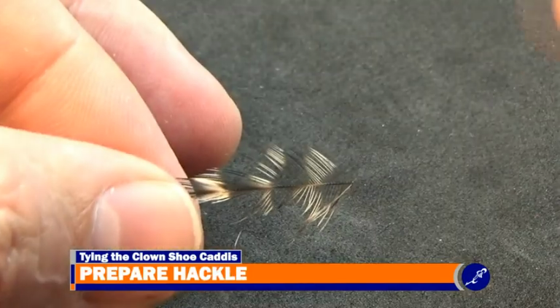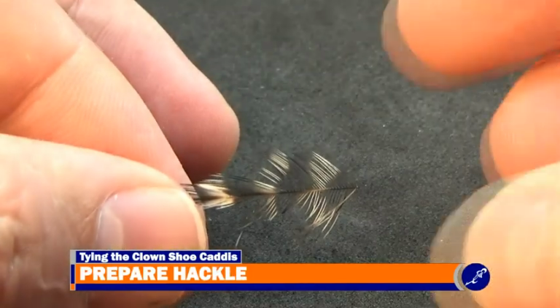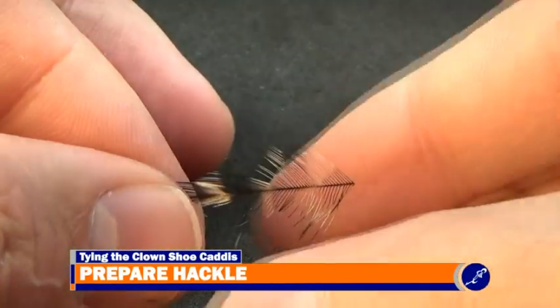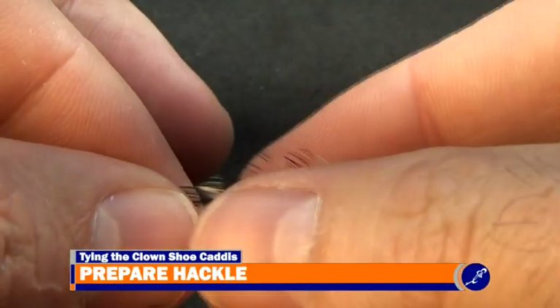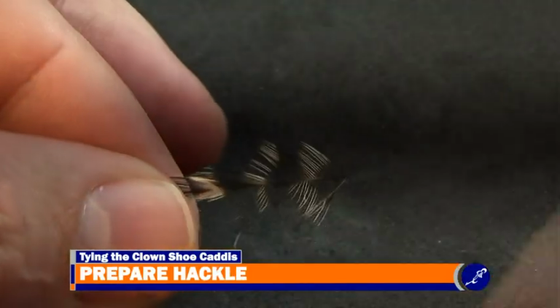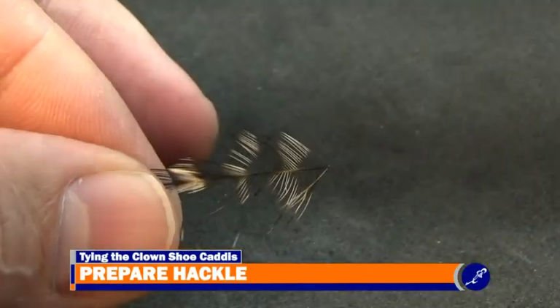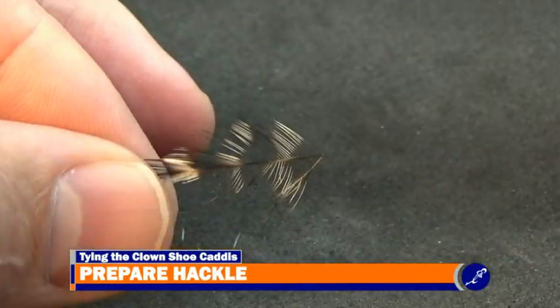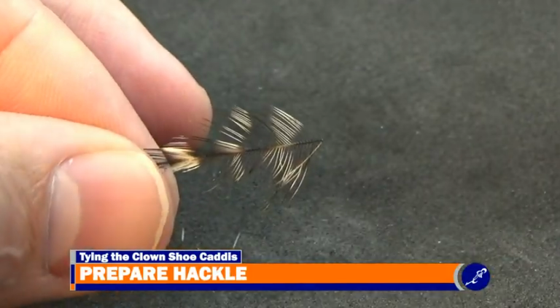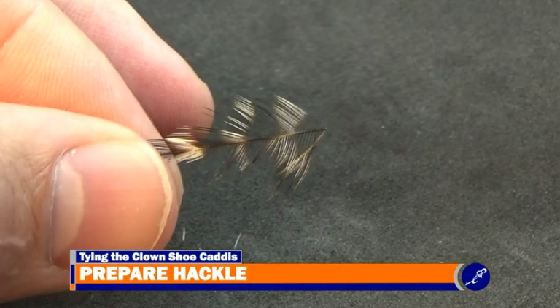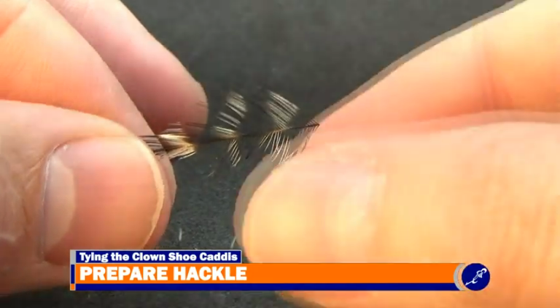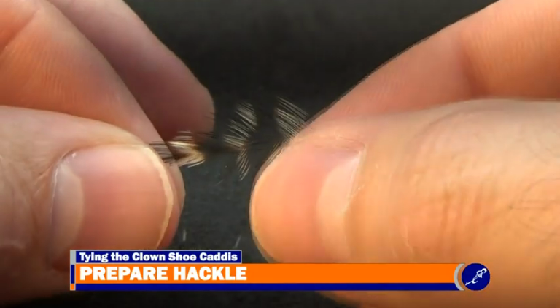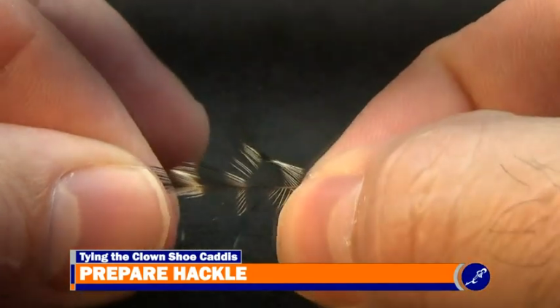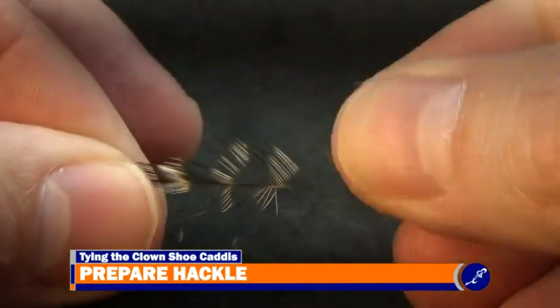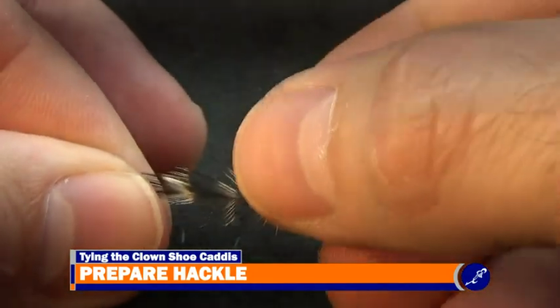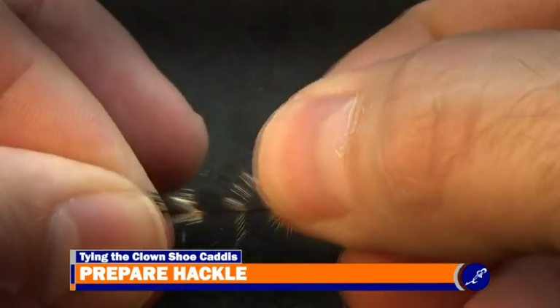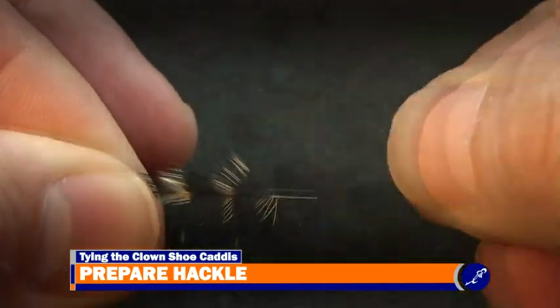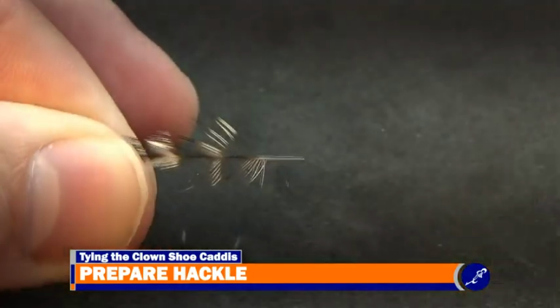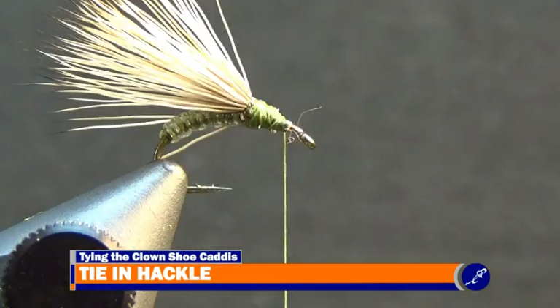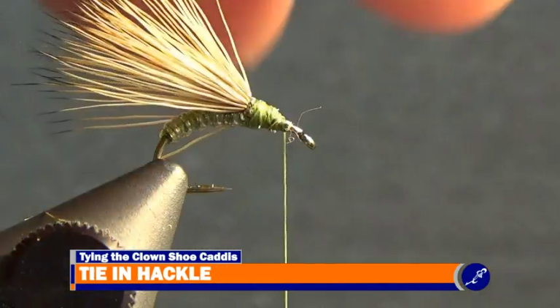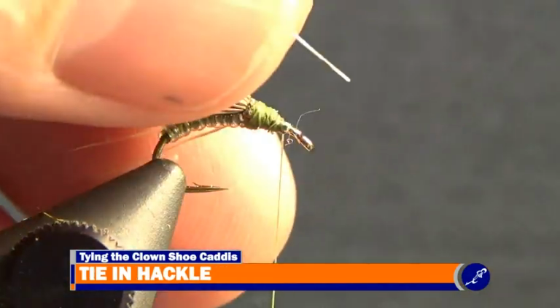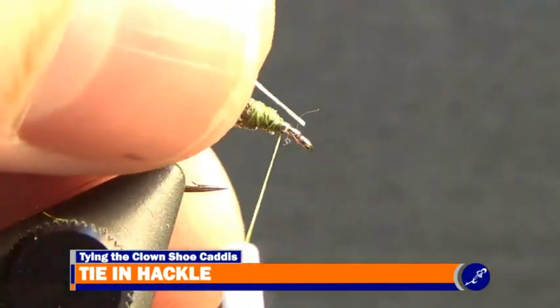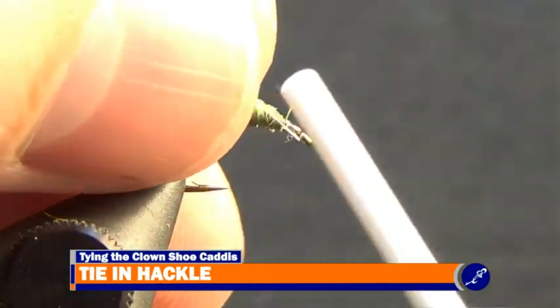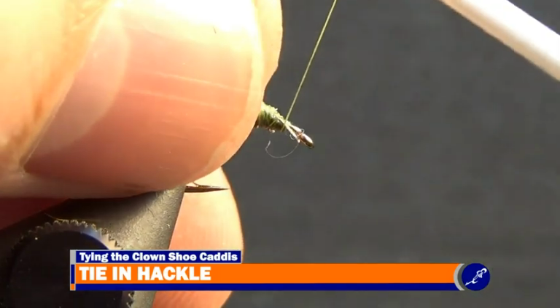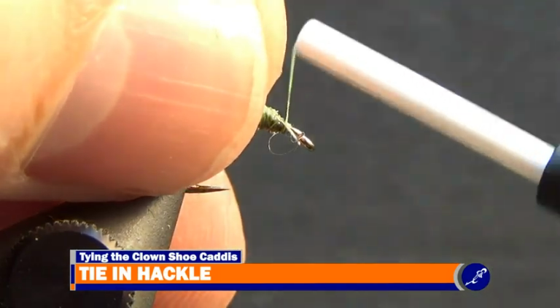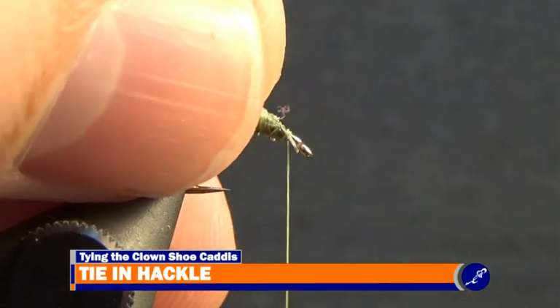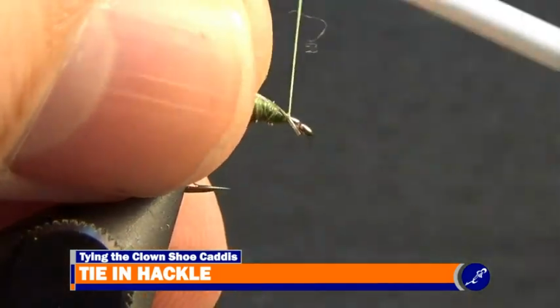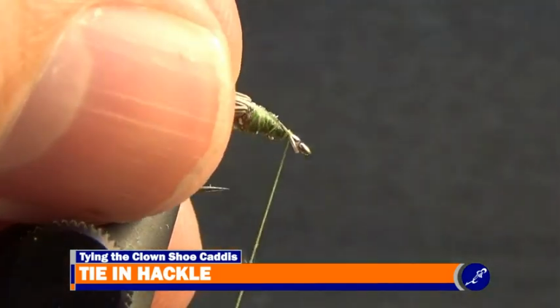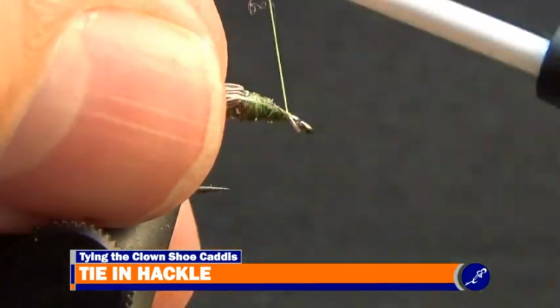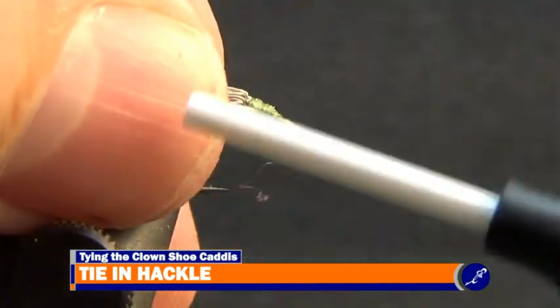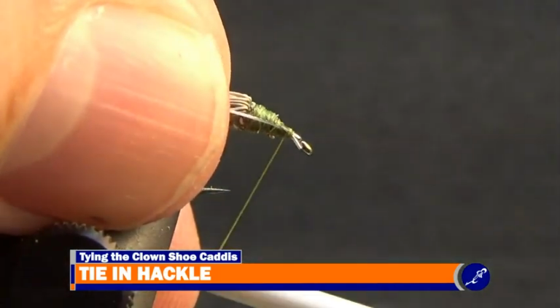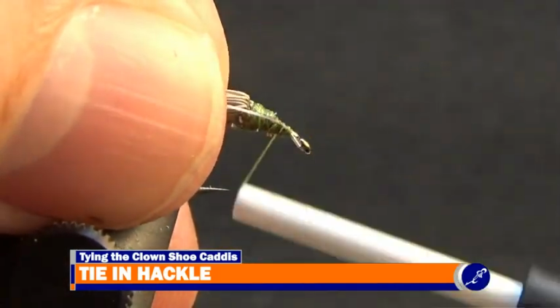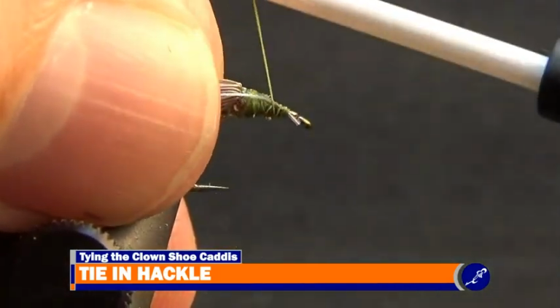Next, prepare a grizzly saddle hackle feather that has been sized to the hook by pulling the back 1/4 to 3/8 inch of fibers from the butt of the feather. Then tie in the feather so that the tip of the feather sits at the eye of the hook and the rest of the feather flows towards the back of the fly.